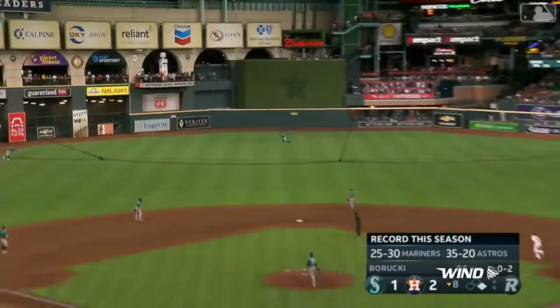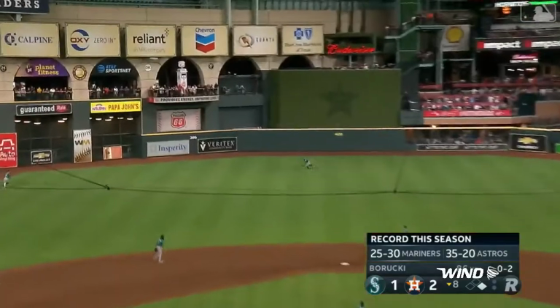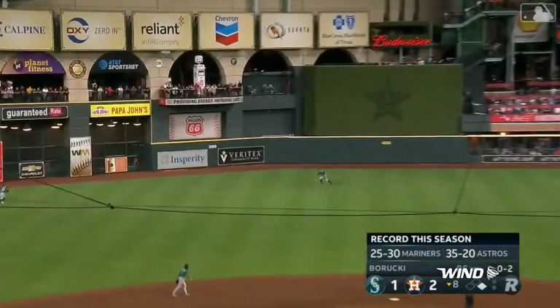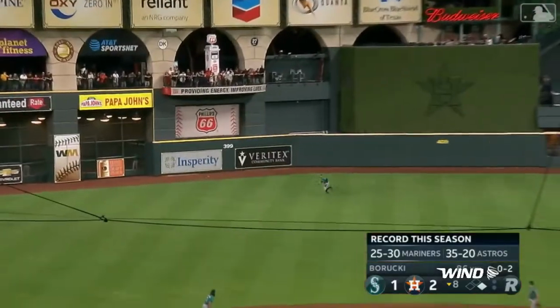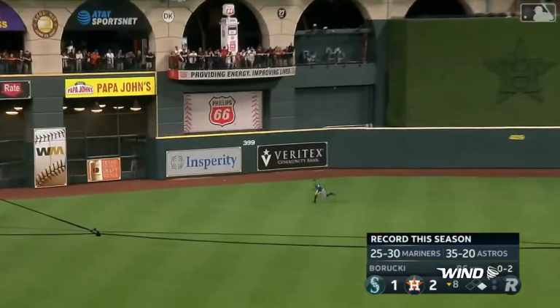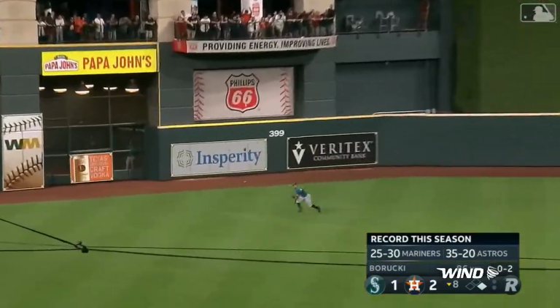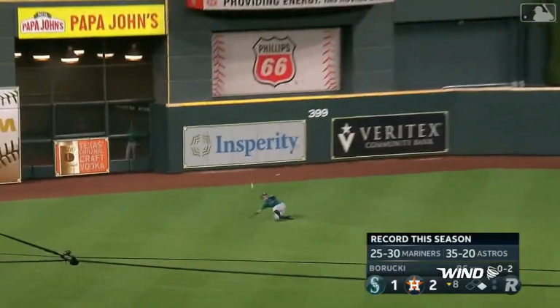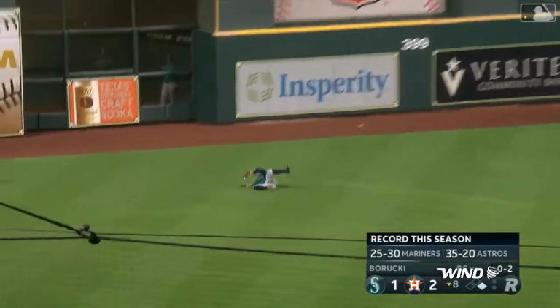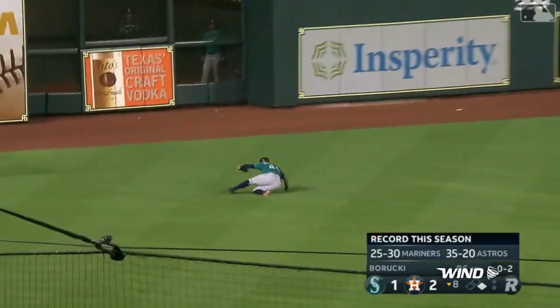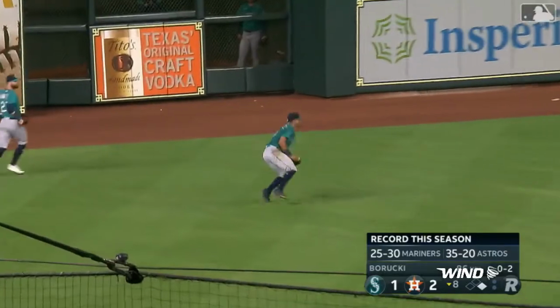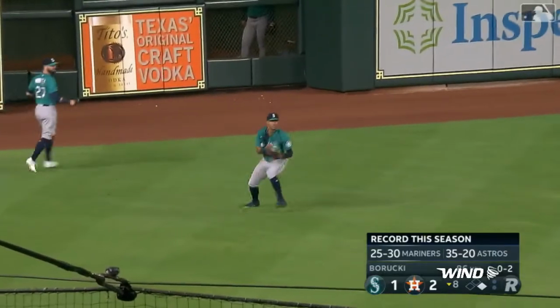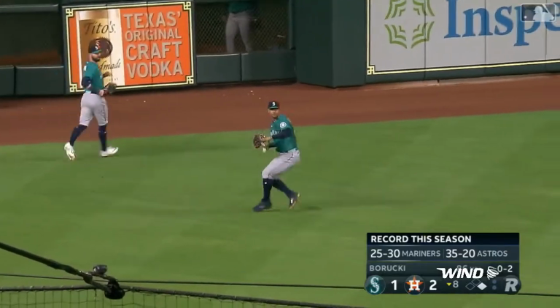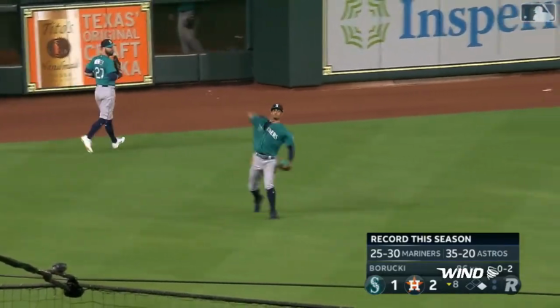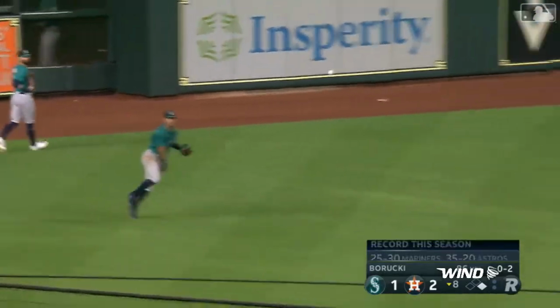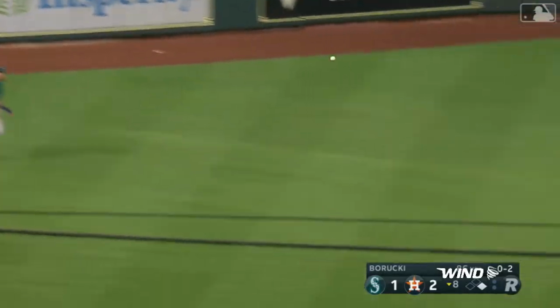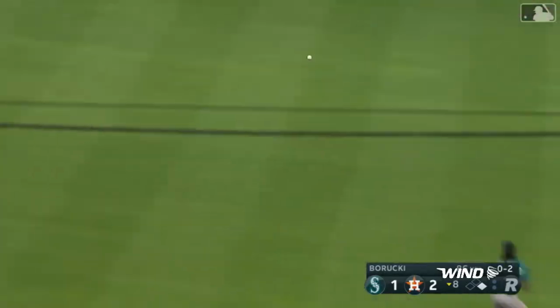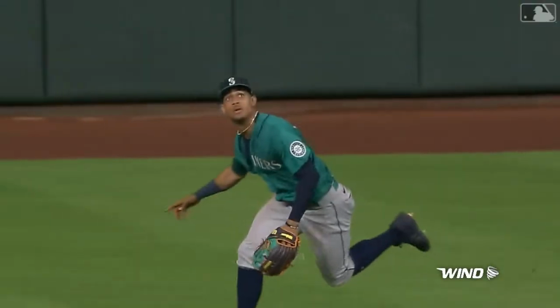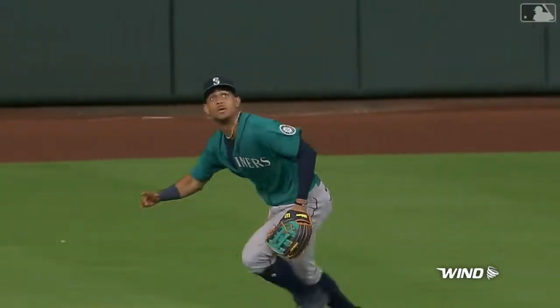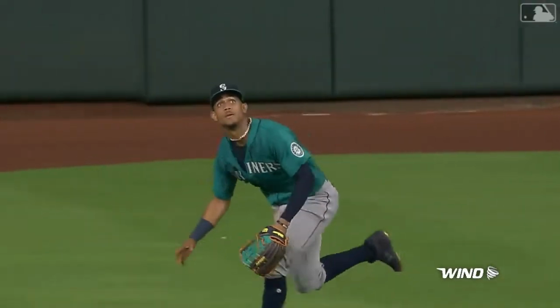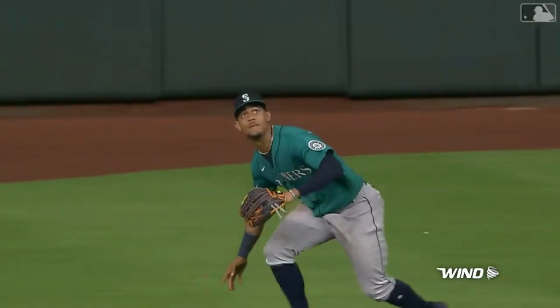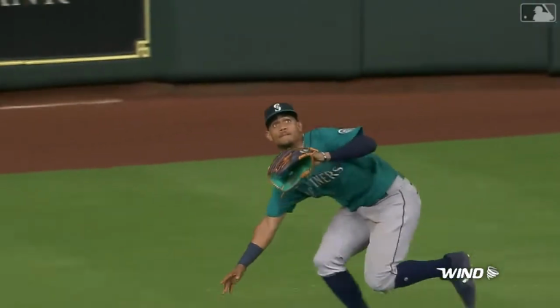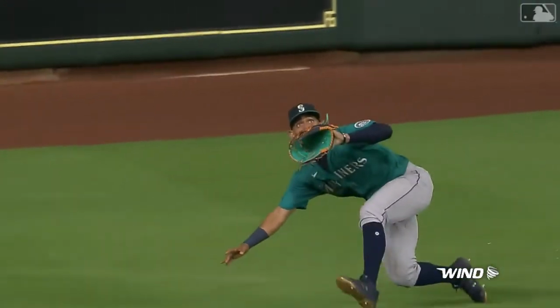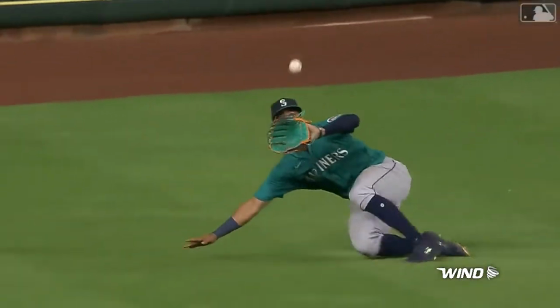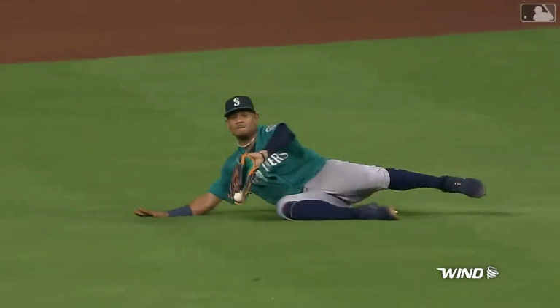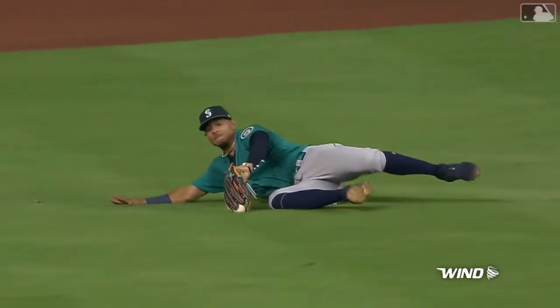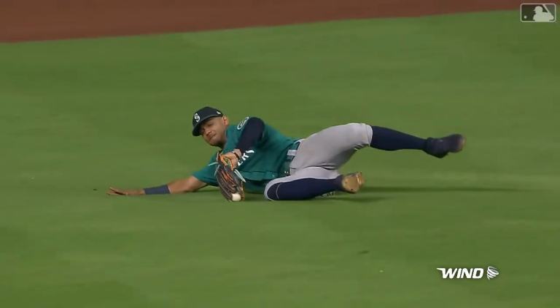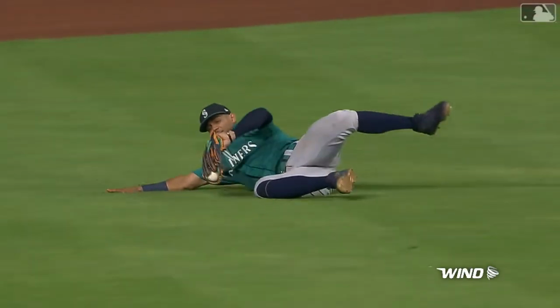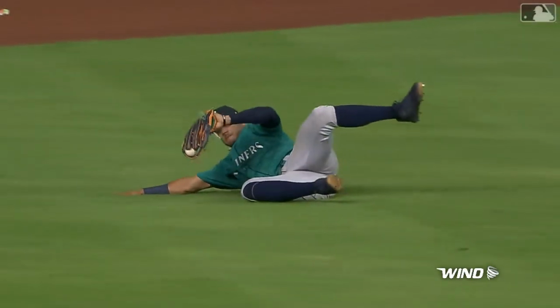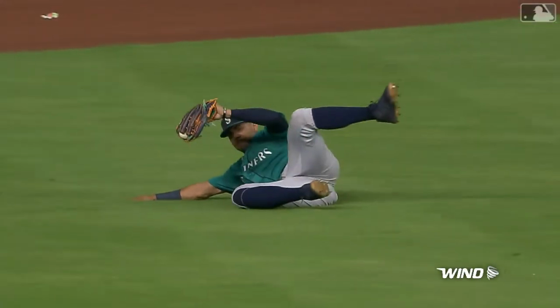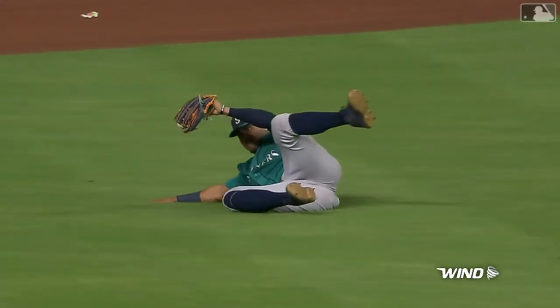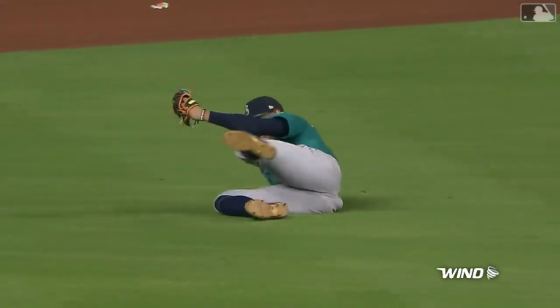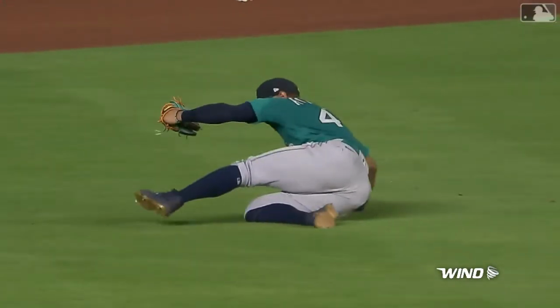Fly ball. Slacks it away from Julio. He's able to hold on! Right at the end of the webbing. The pop of 360 was a nice touch.